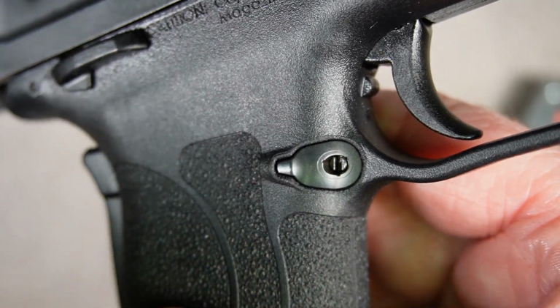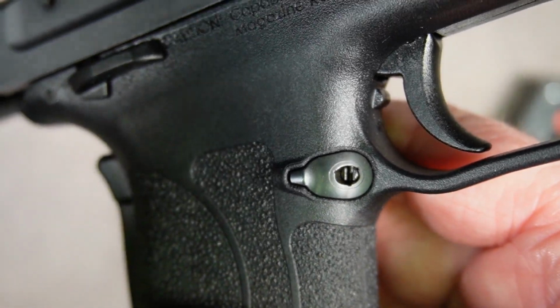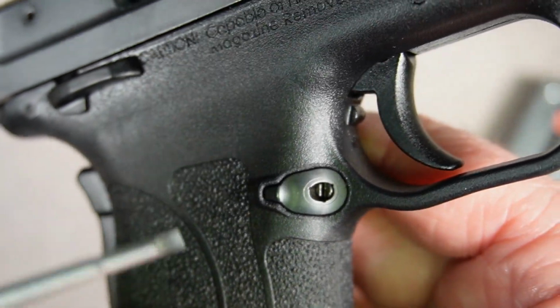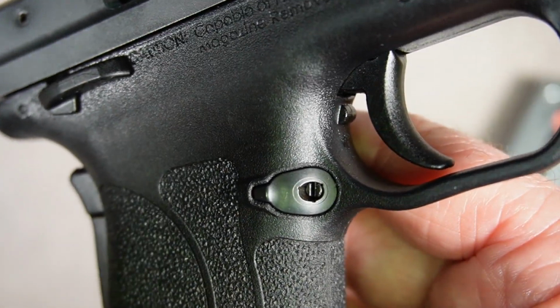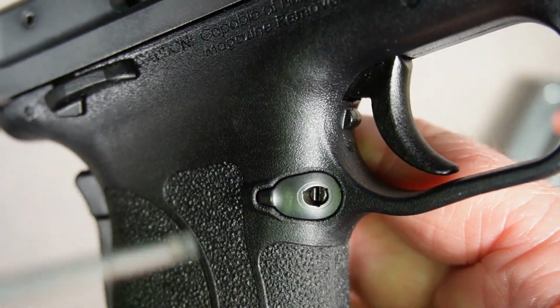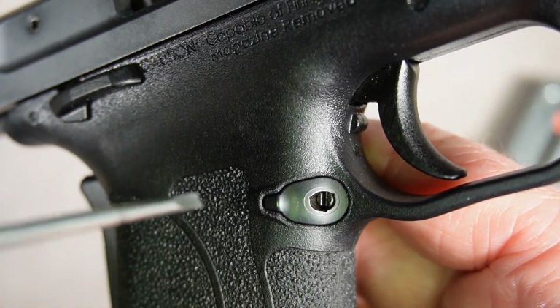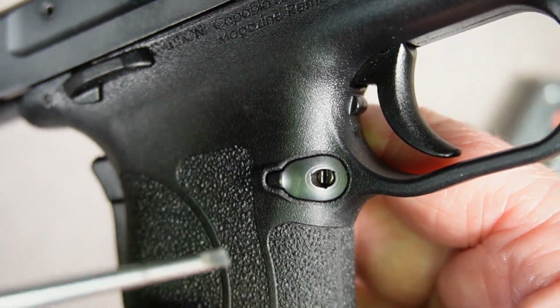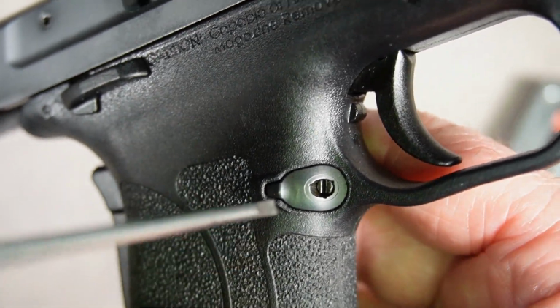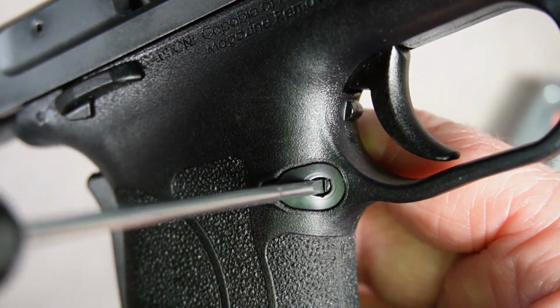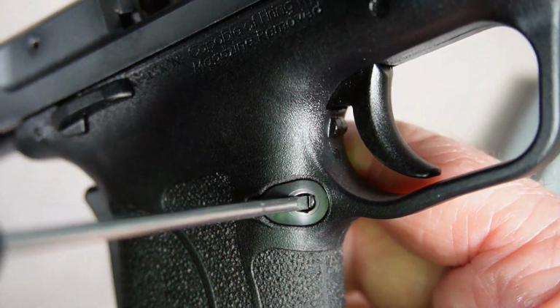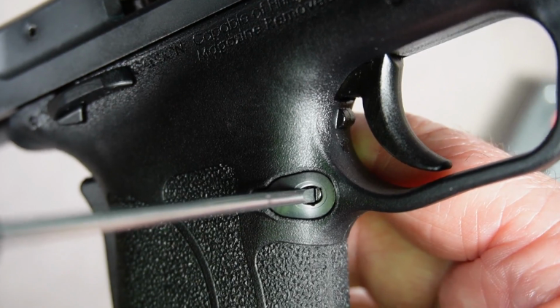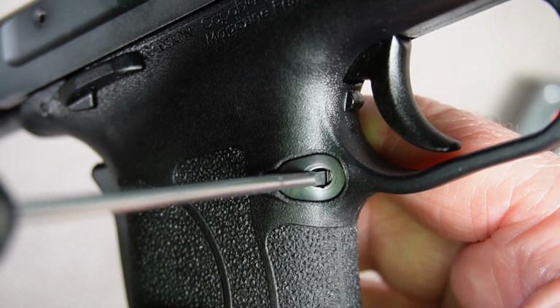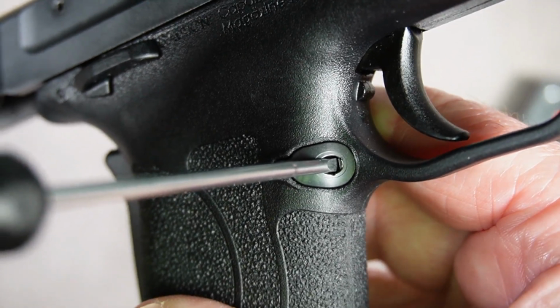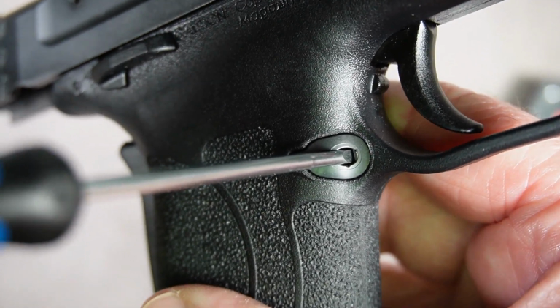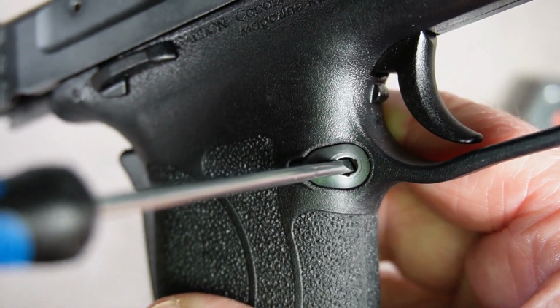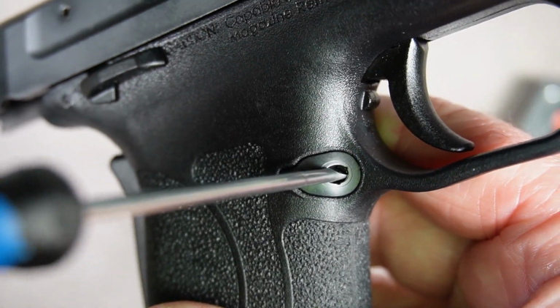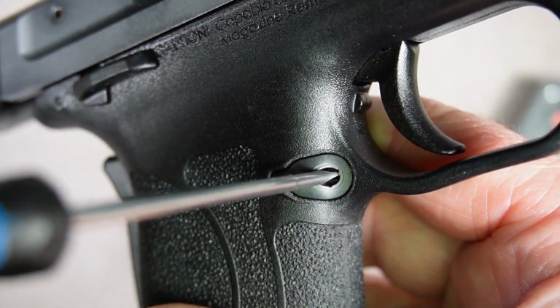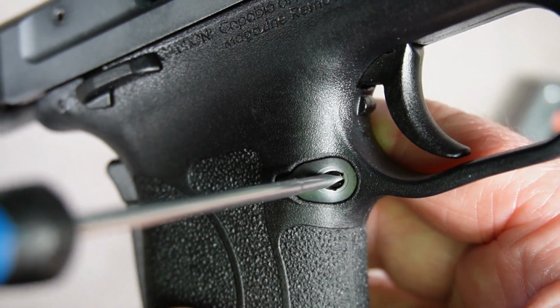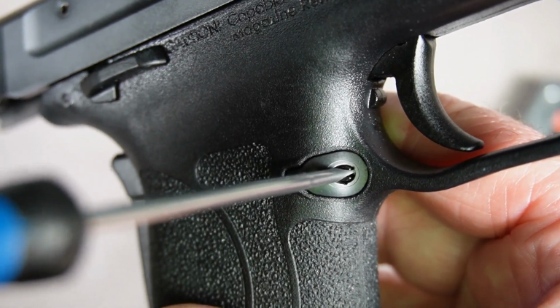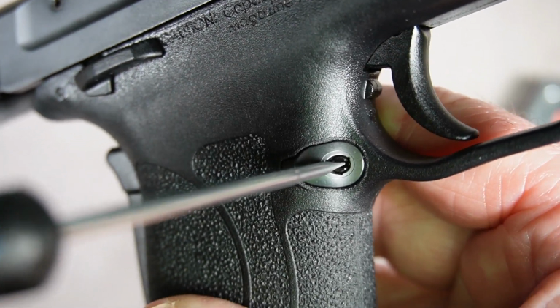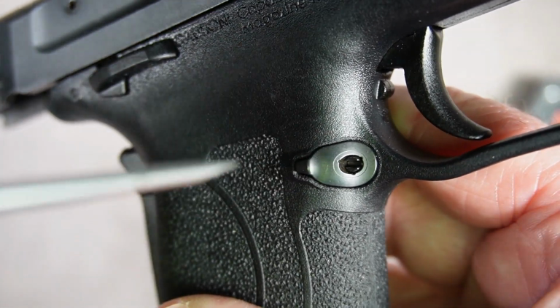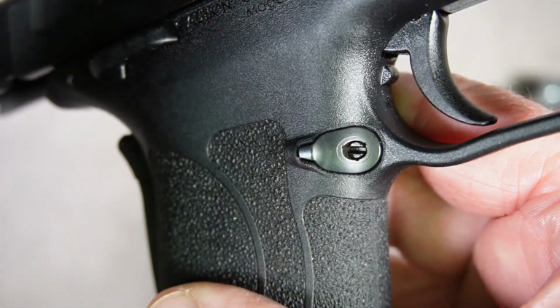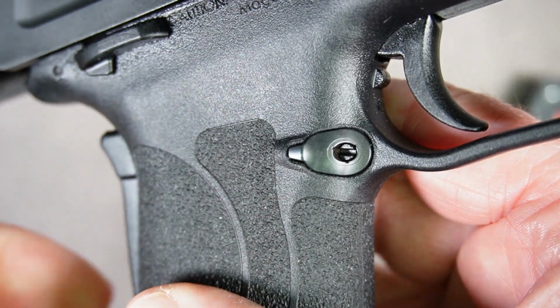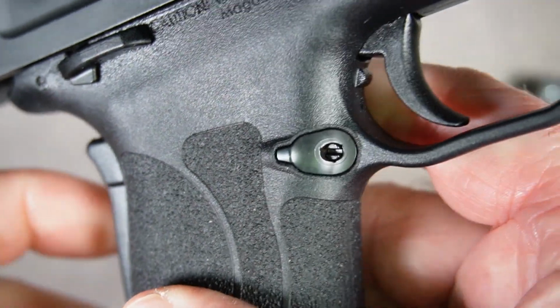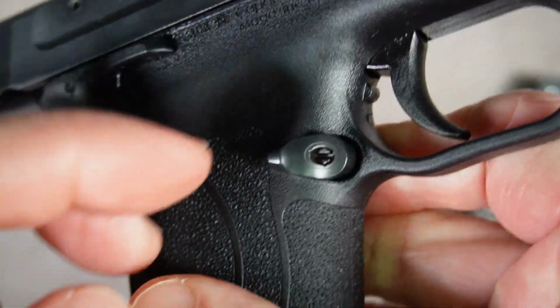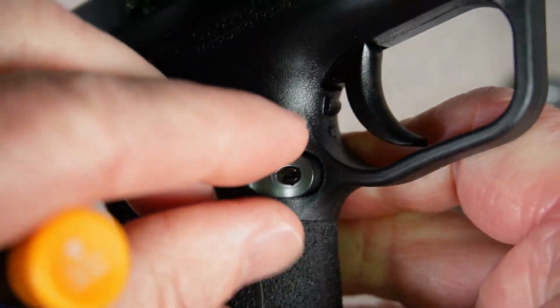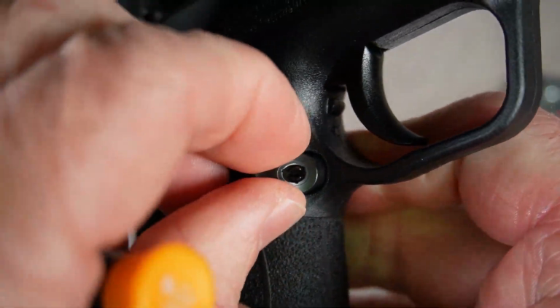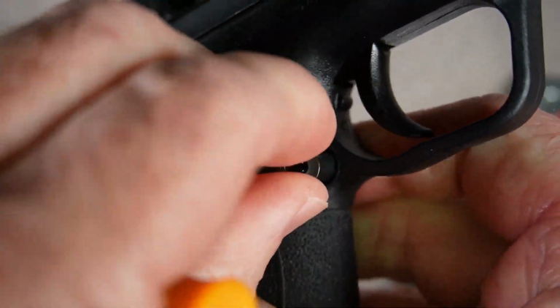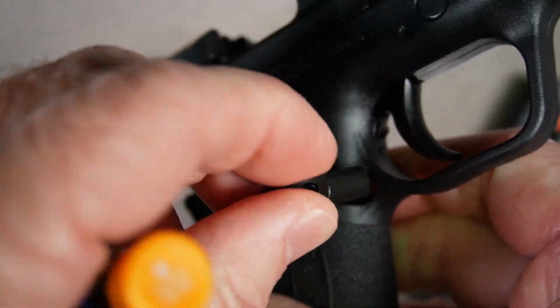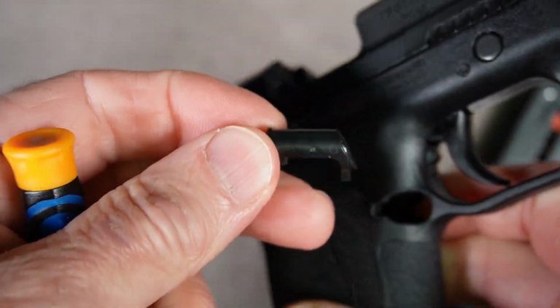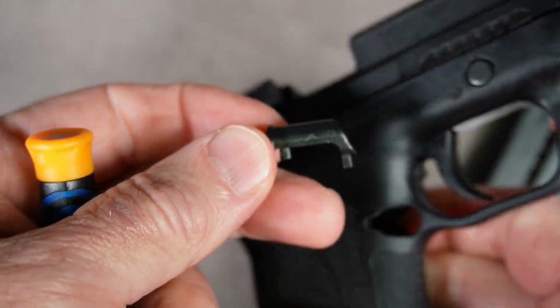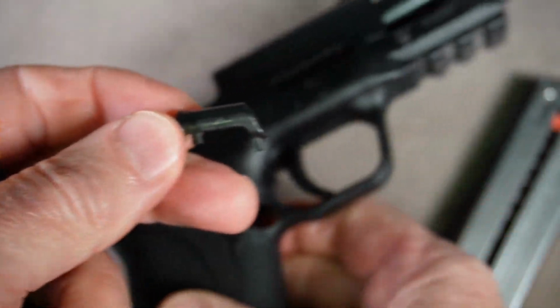All you need to do to remove the magazine release is to put the screwdriver in there, press down slightly, turn the screwdriver counterclockwise a quarter turn, and then the entire magazine release comes right out.